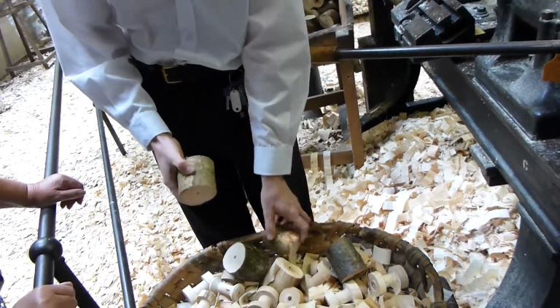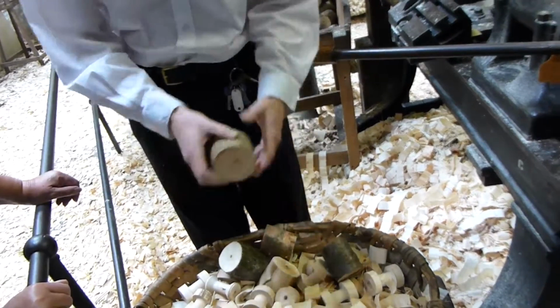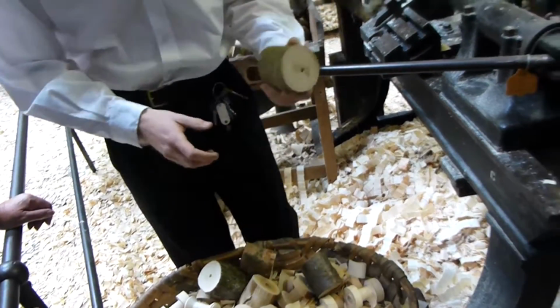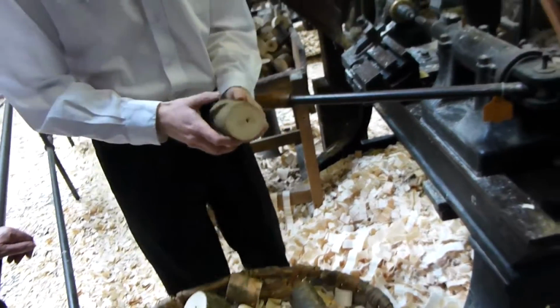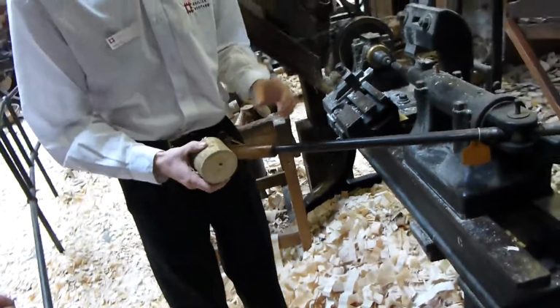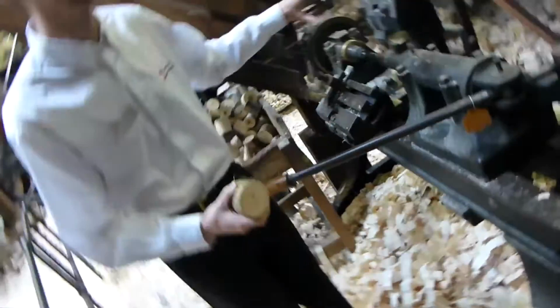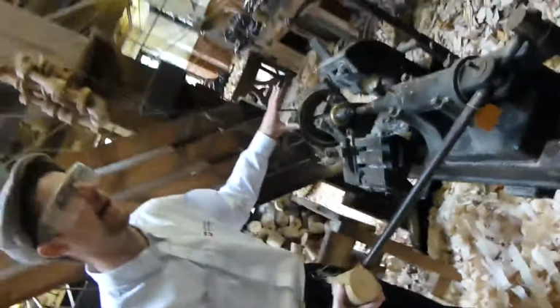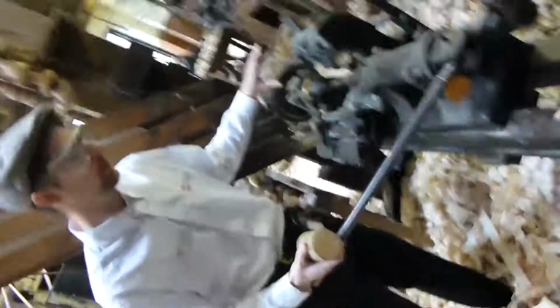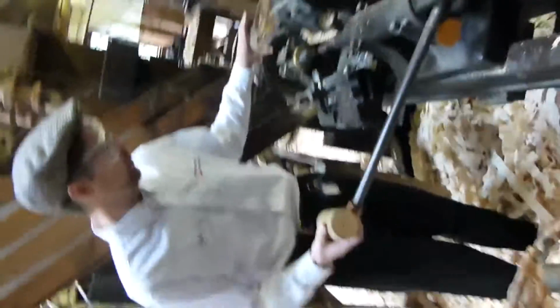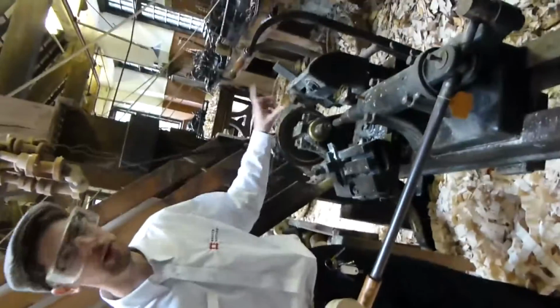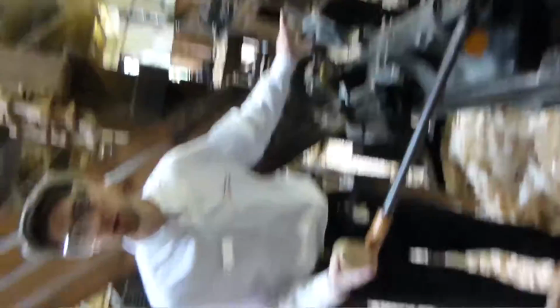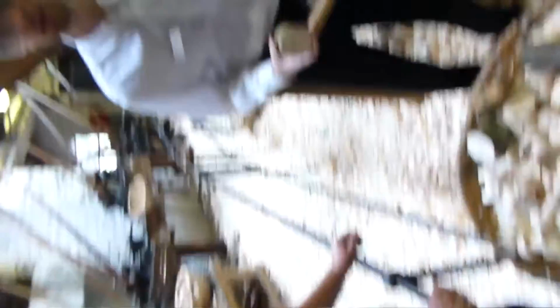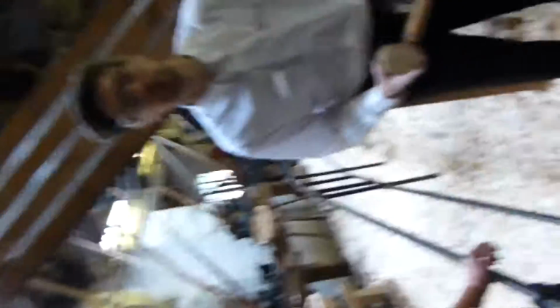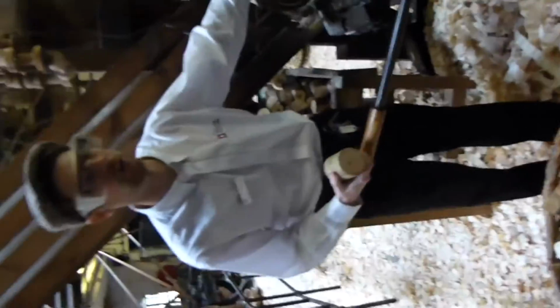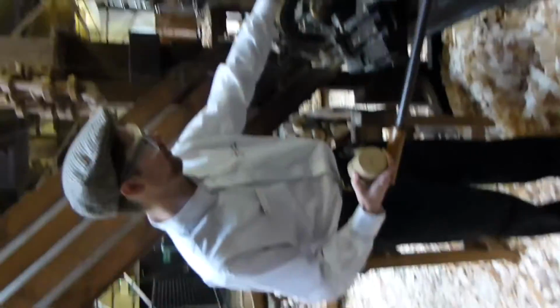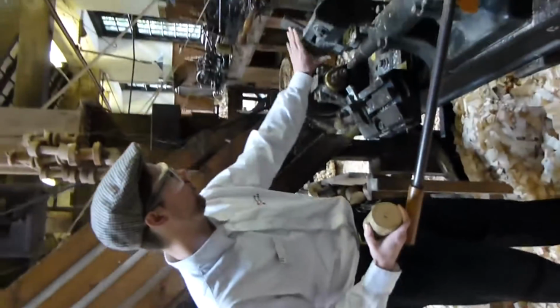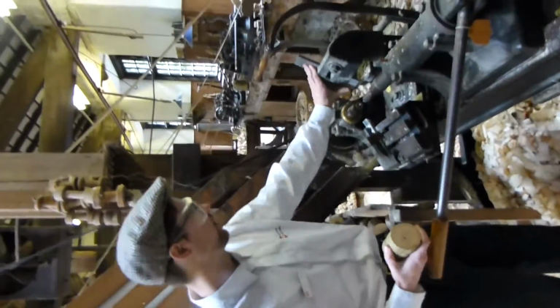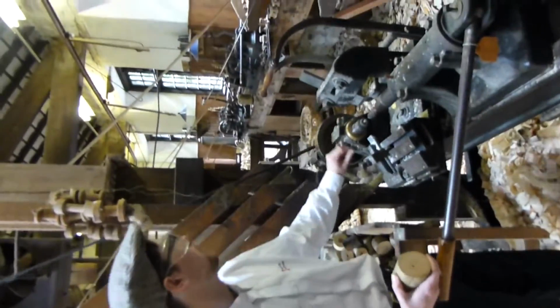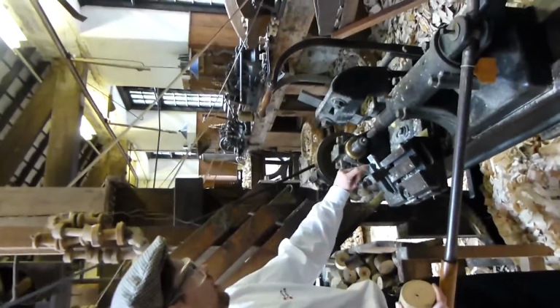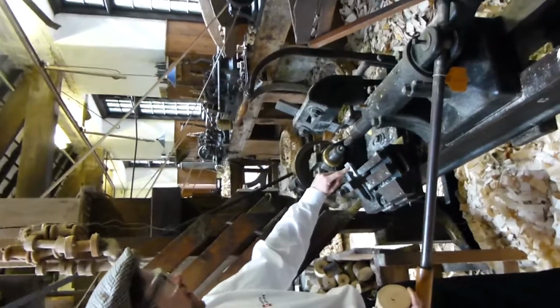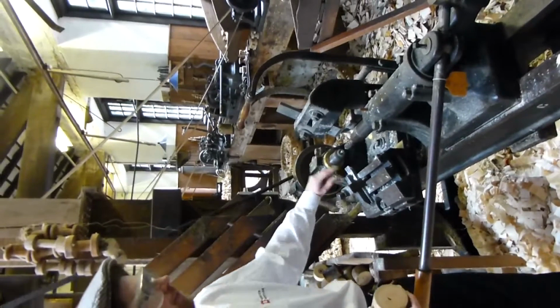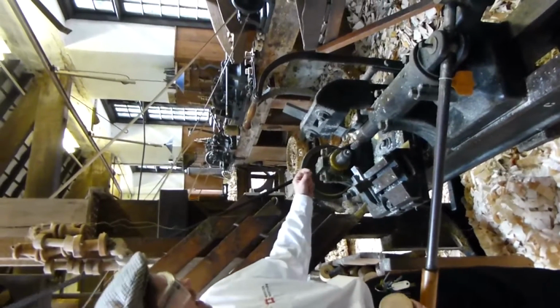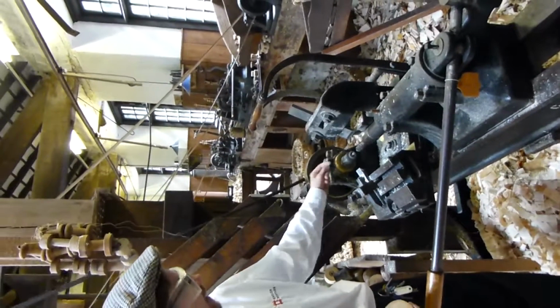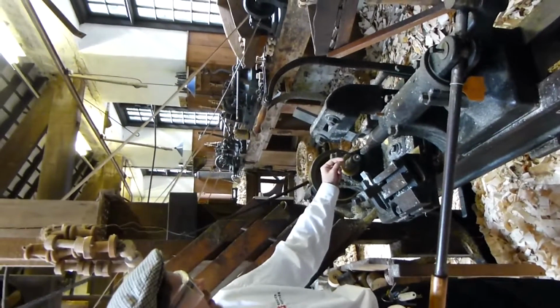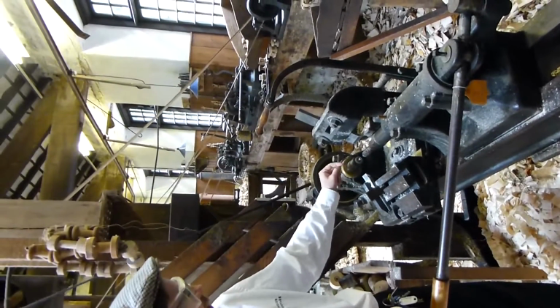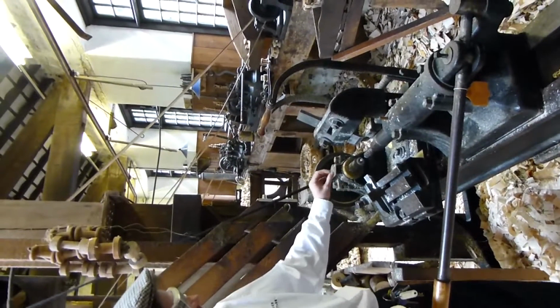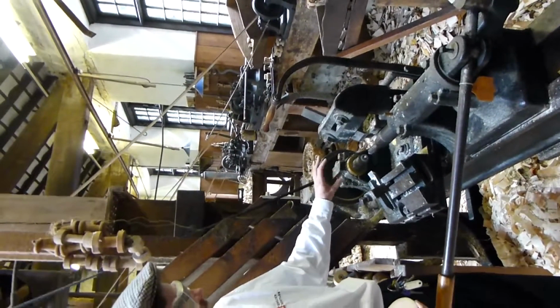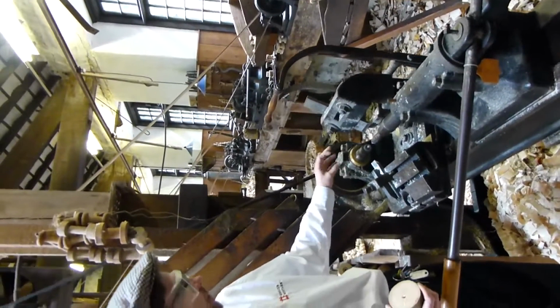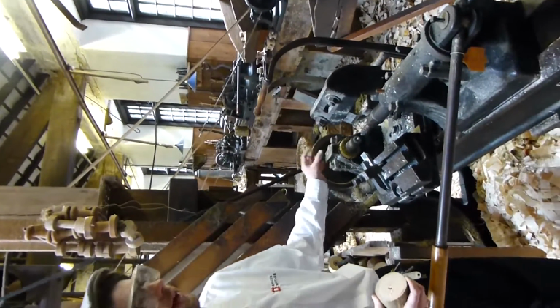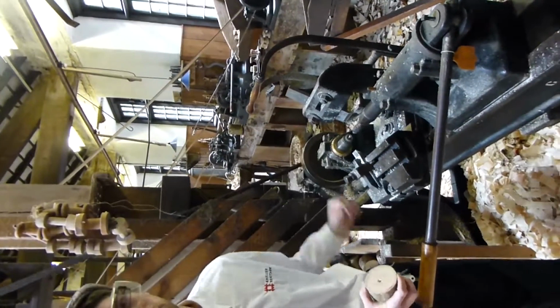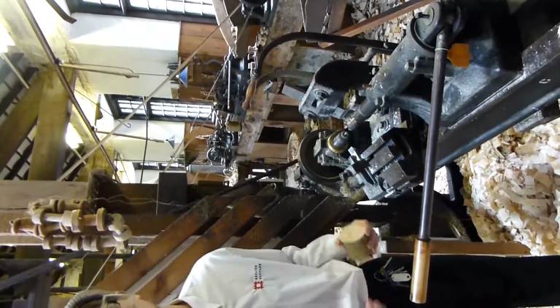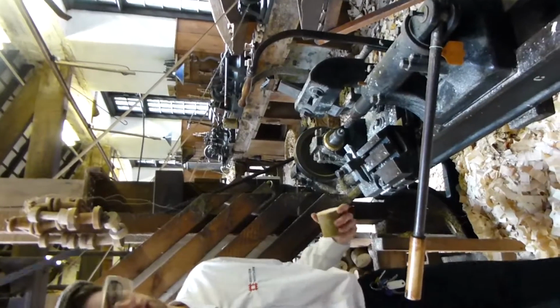So we bring these first of all to a roughing bay, which has only got two cutting tools attached — one of the trots, one of the bottoms — and then there's little teeth on that spindle going about 4,500 RPM.